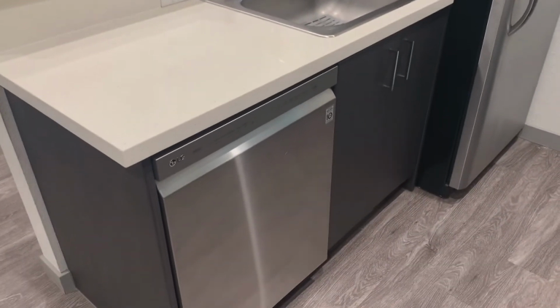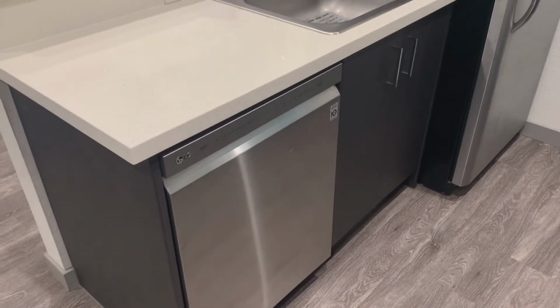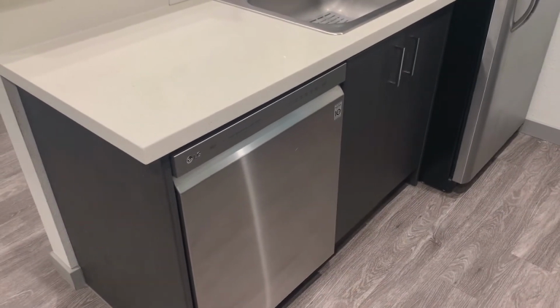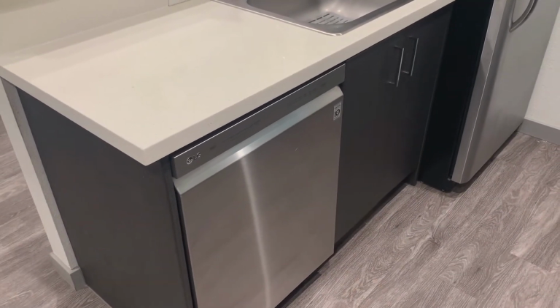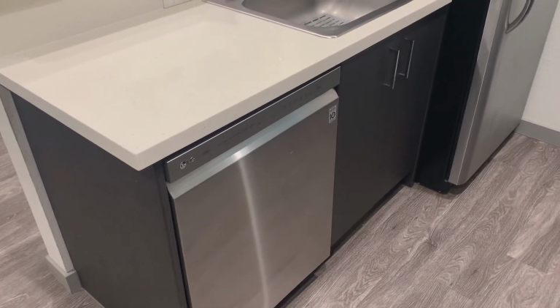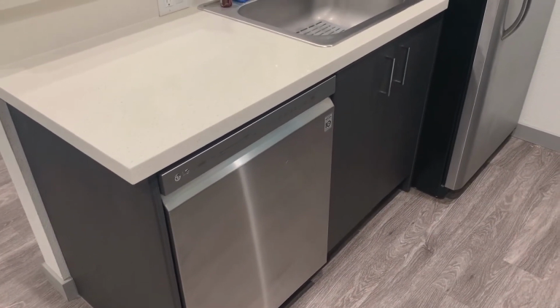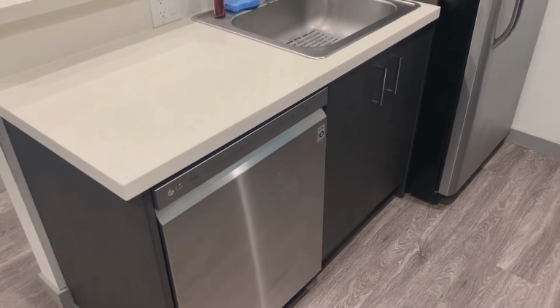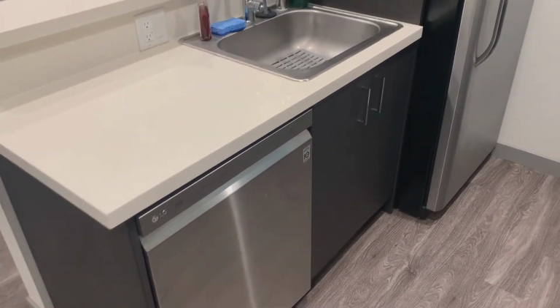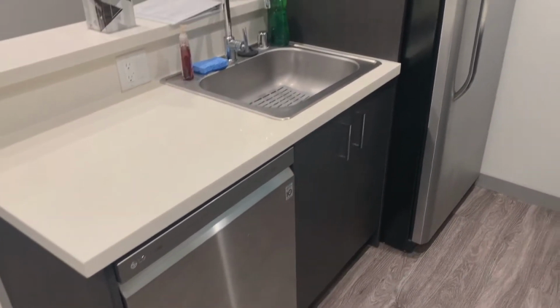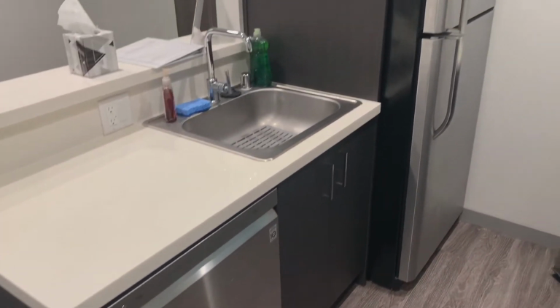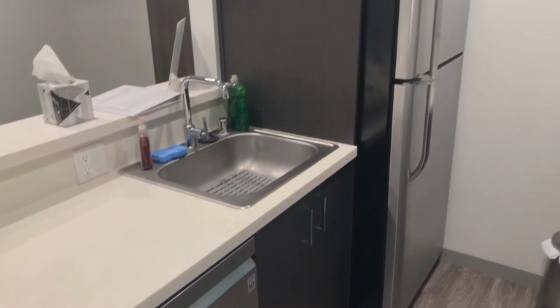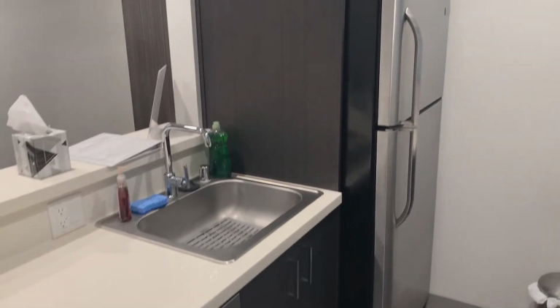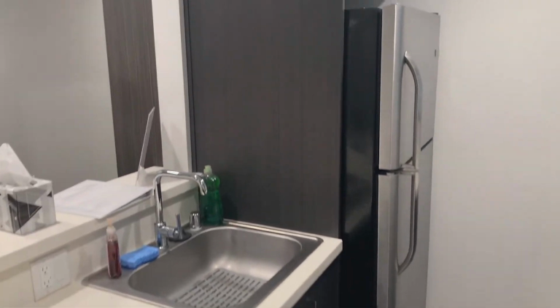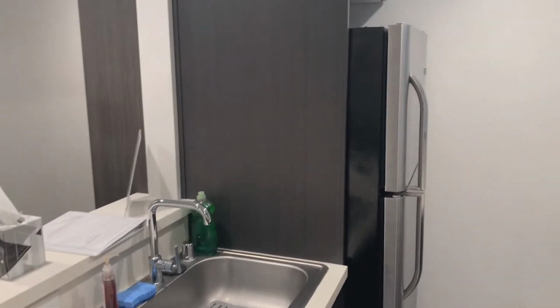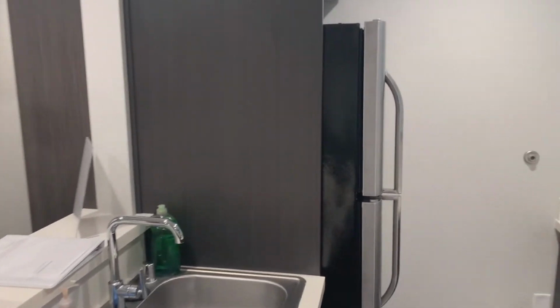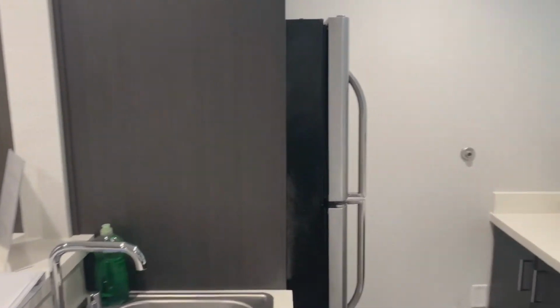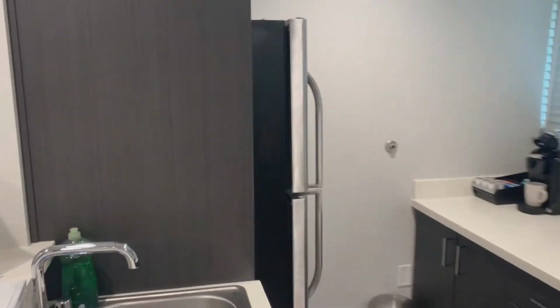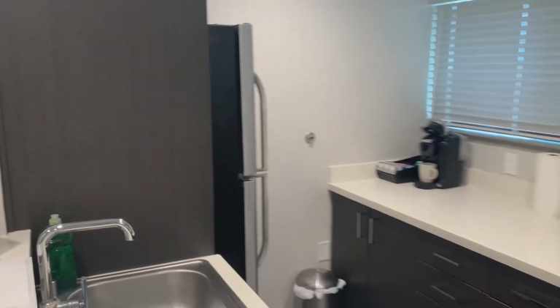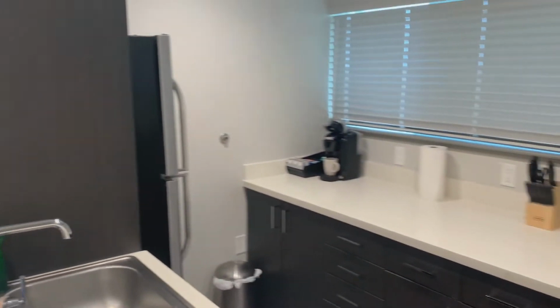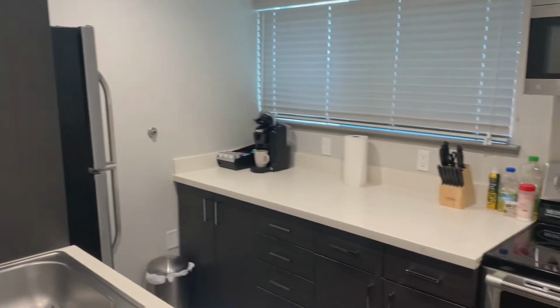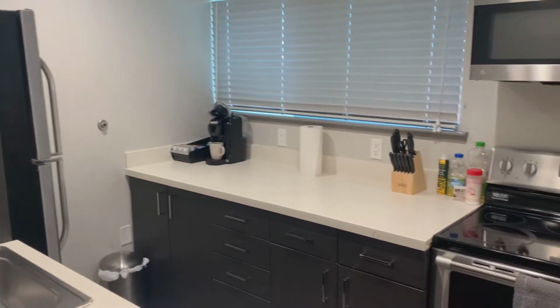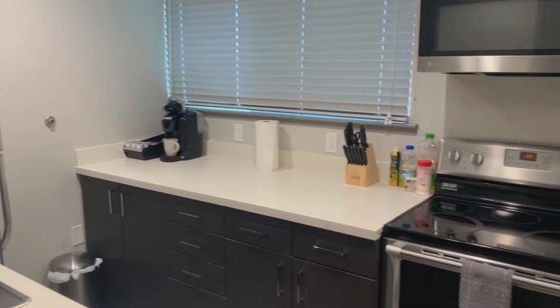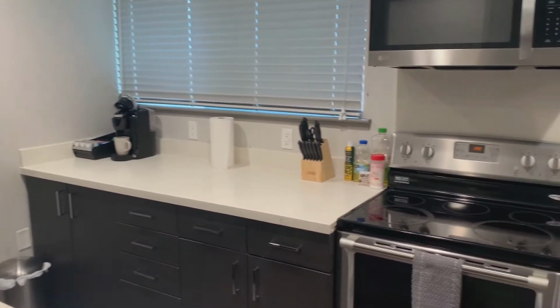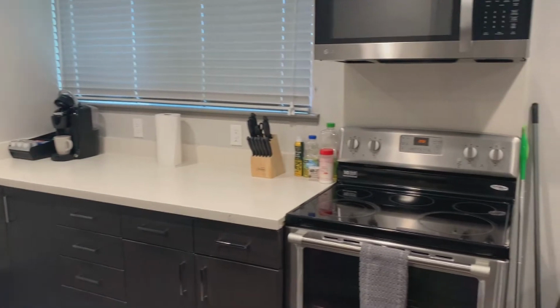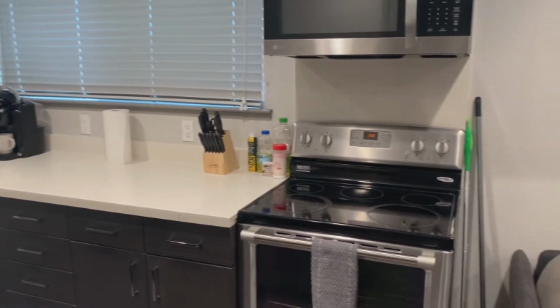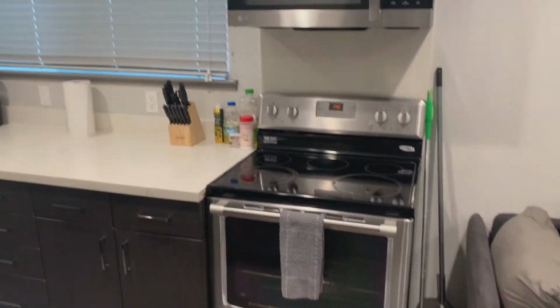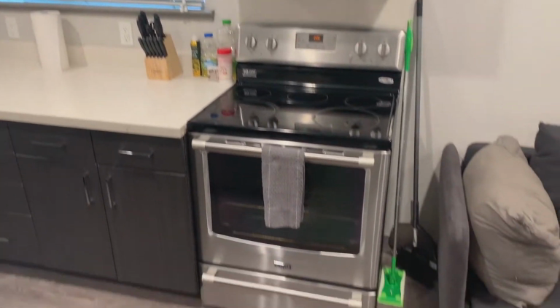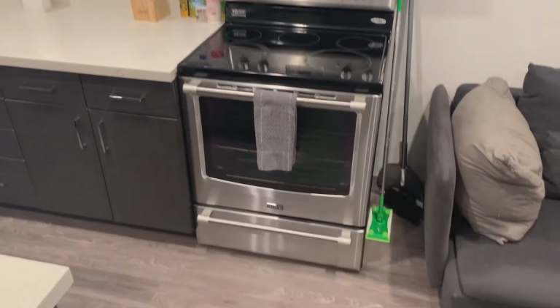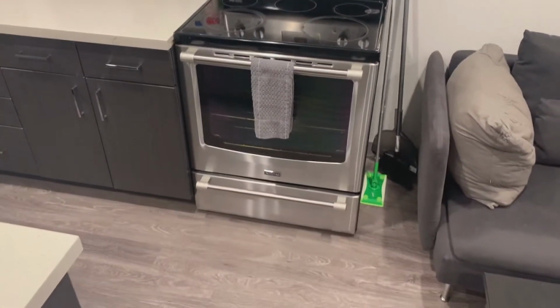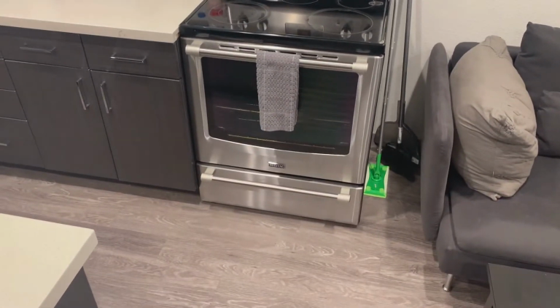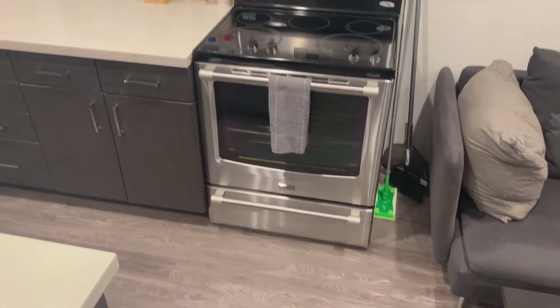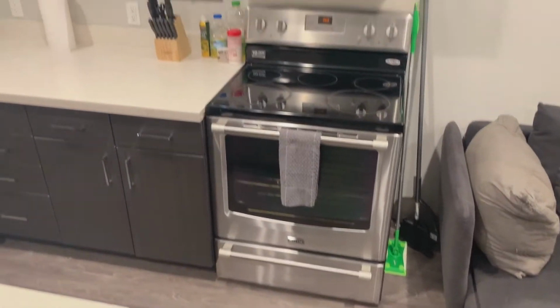All brand new appliances here in this building. It was renovated two years ago — everything is still brand new. We have ductless AC and heat in these units.